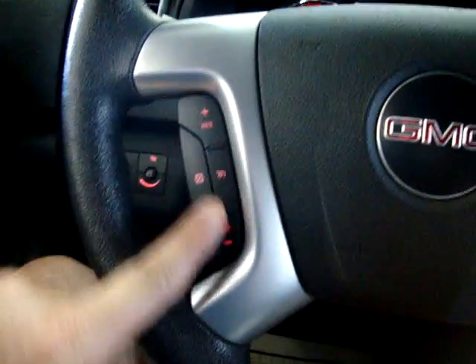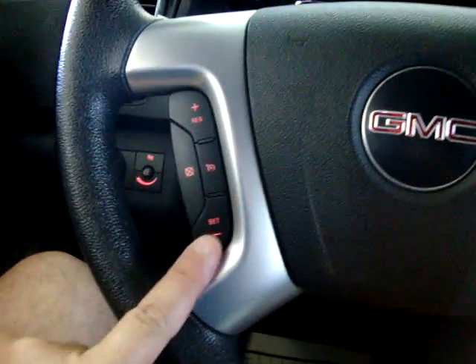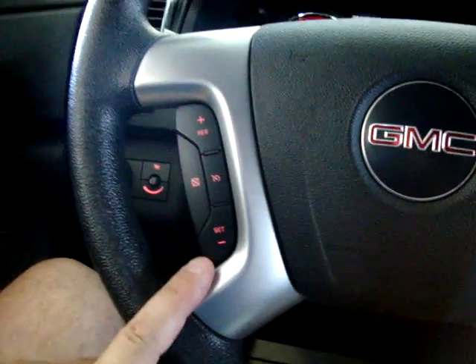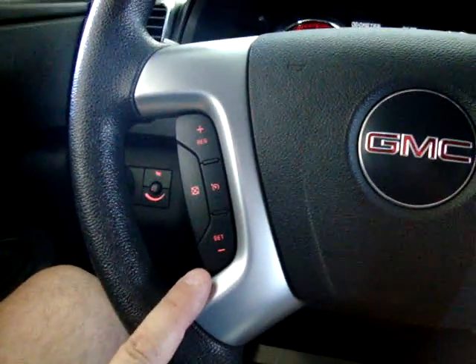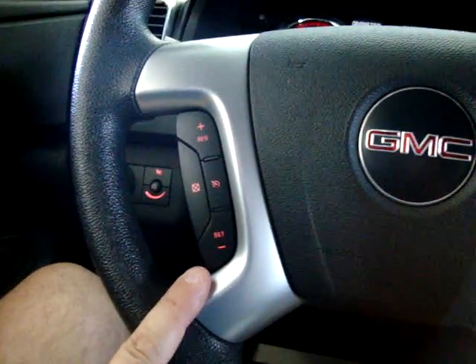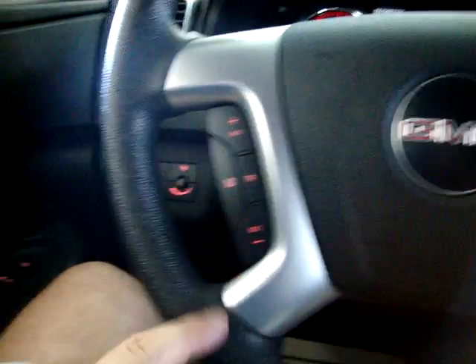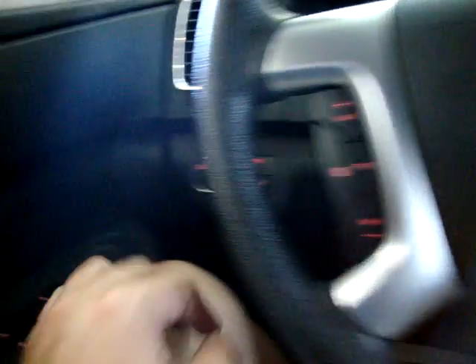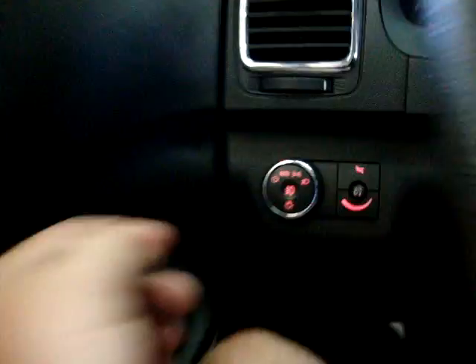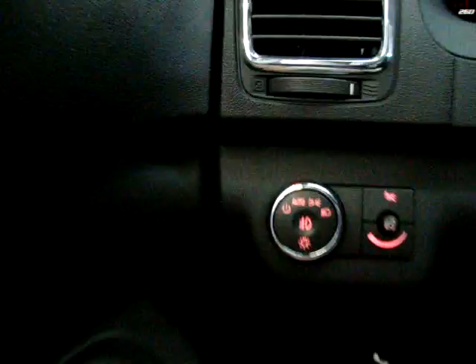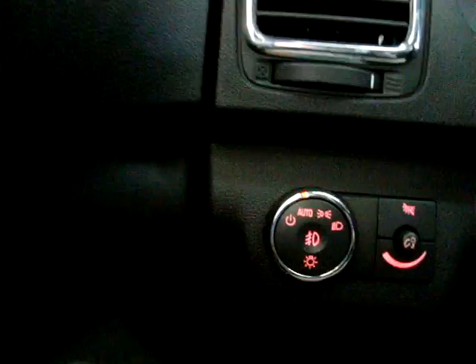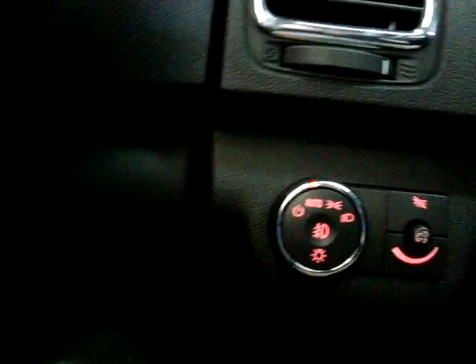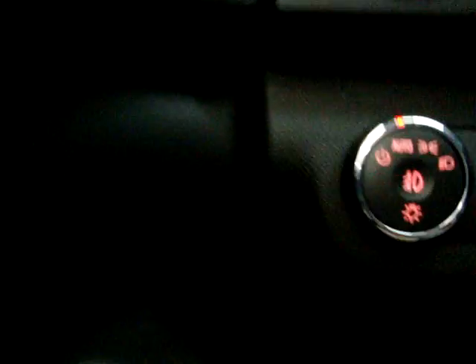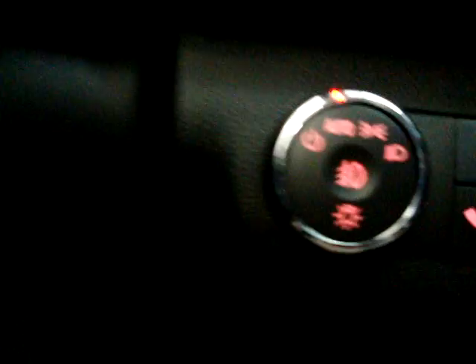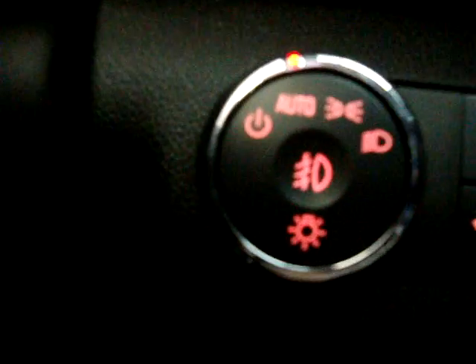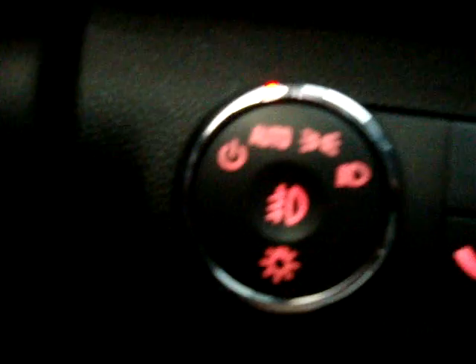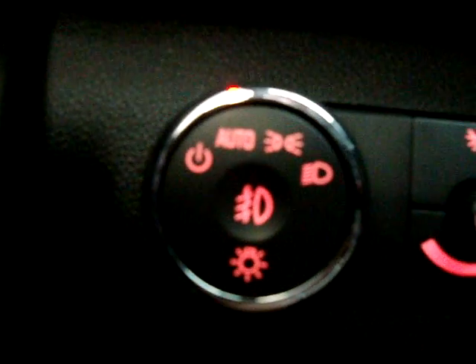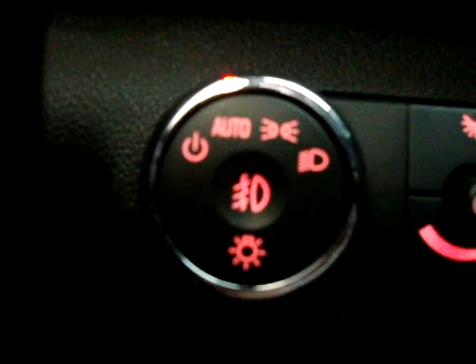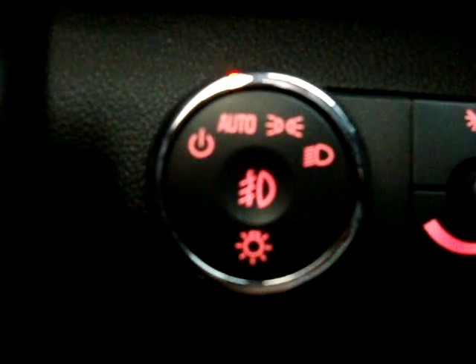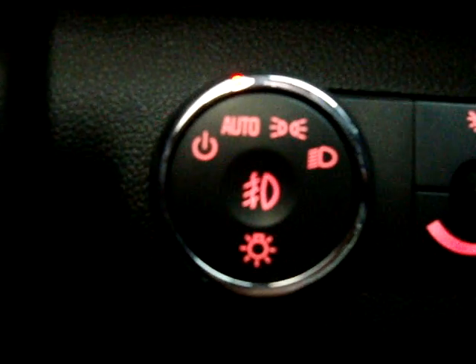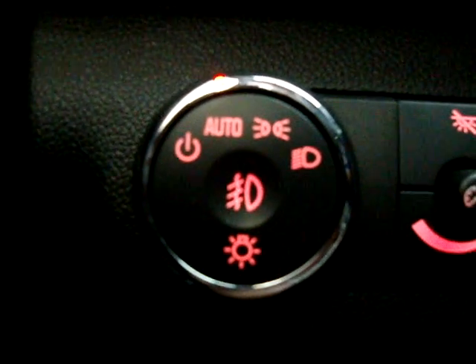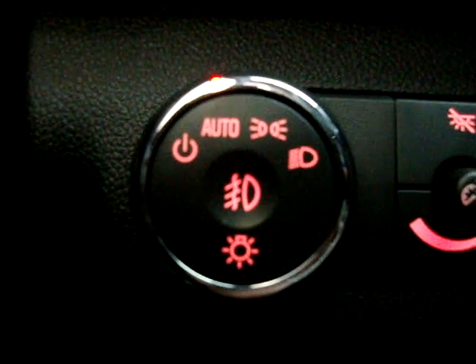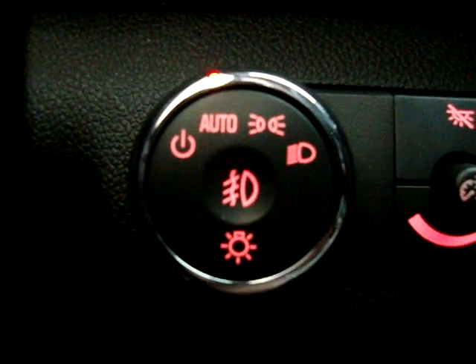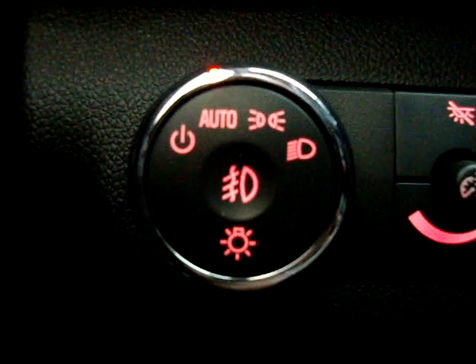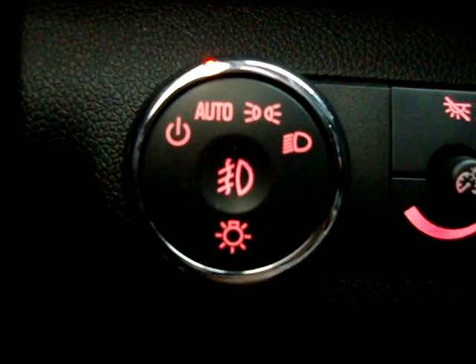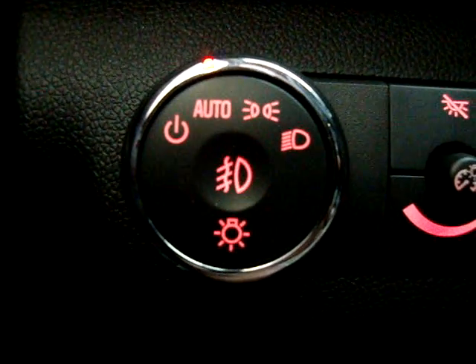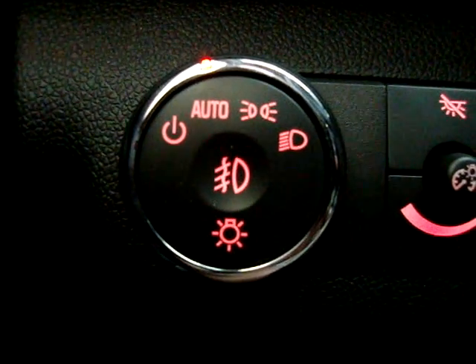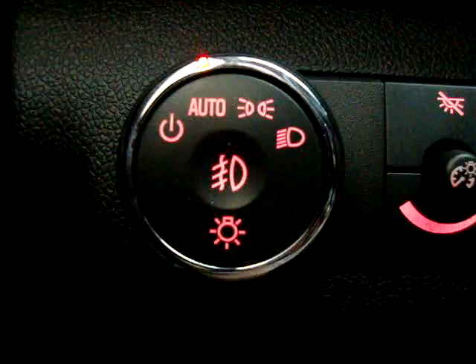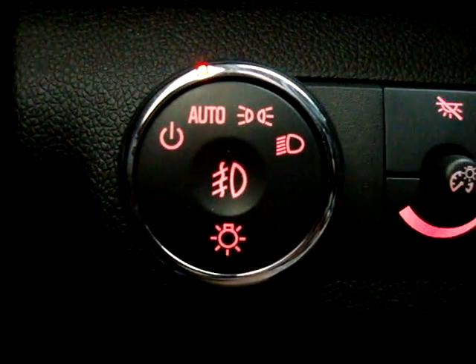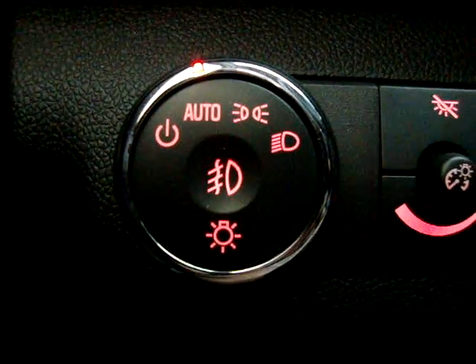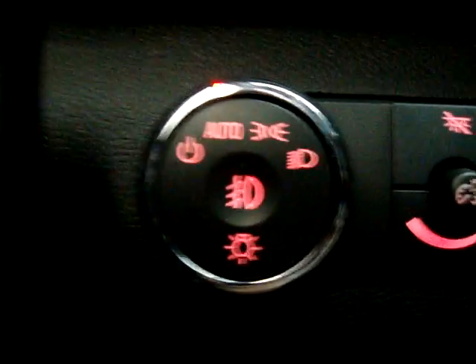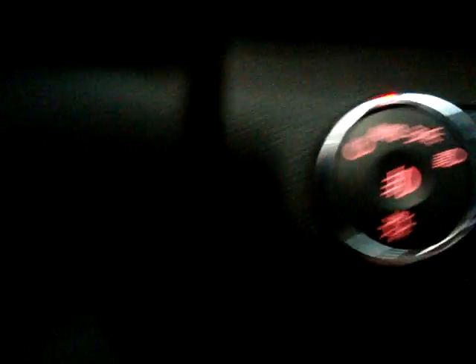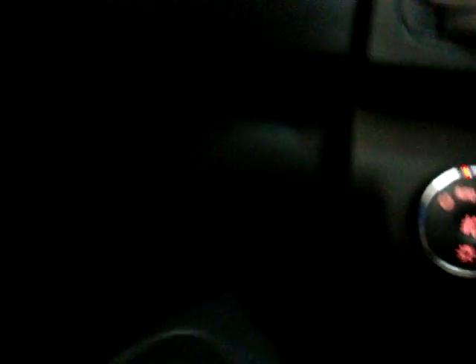Cruise control is over here on this side. It also has automatic headlights and fog lights — when set to automatic, the lights come on at sunset and off at sunrise.